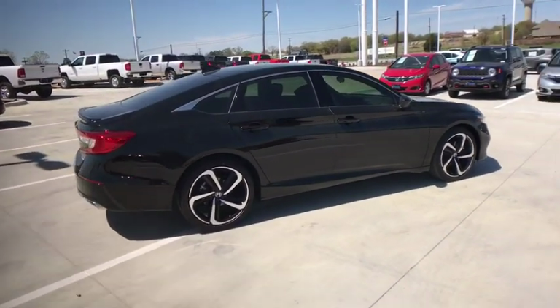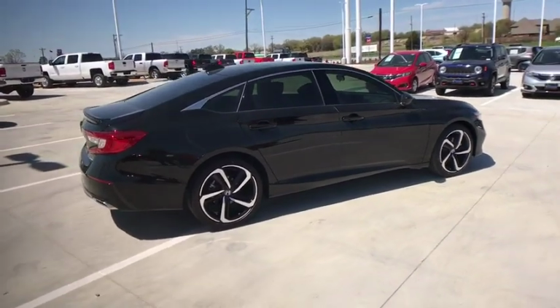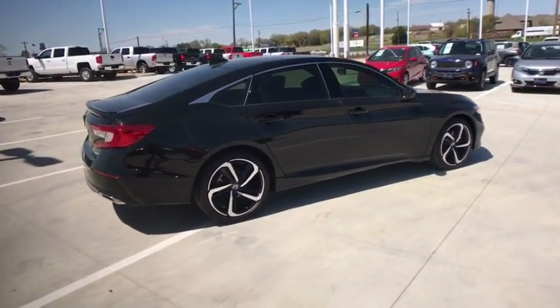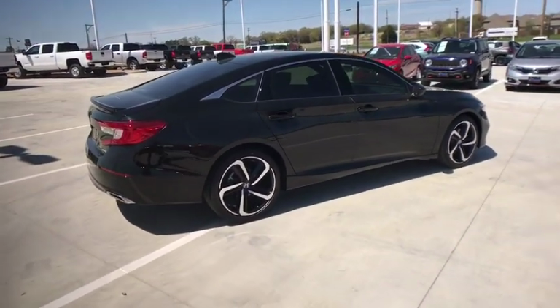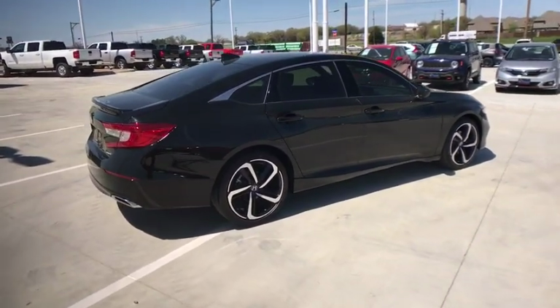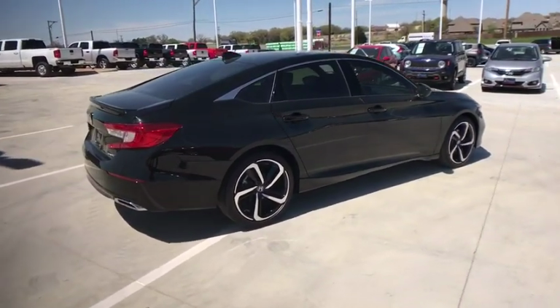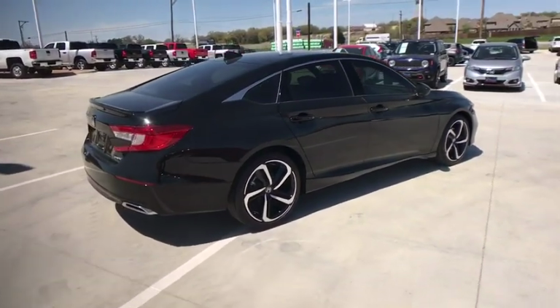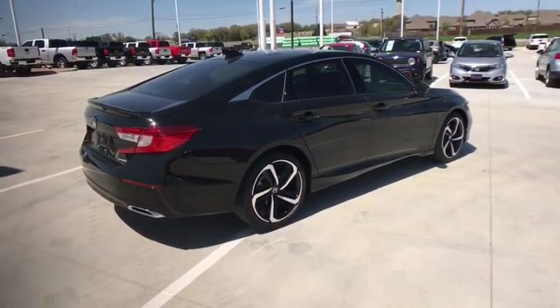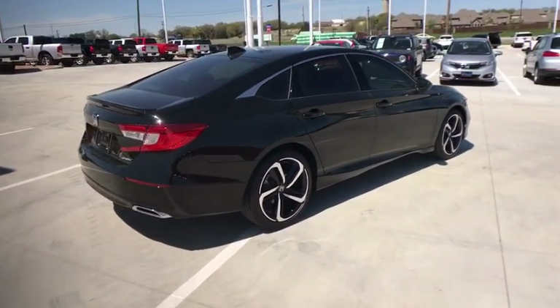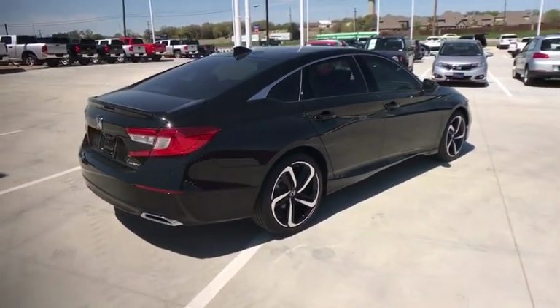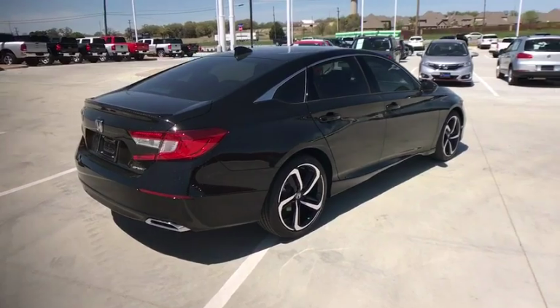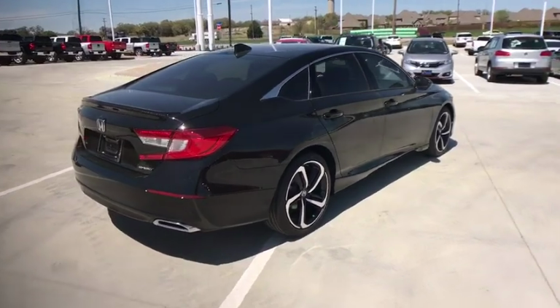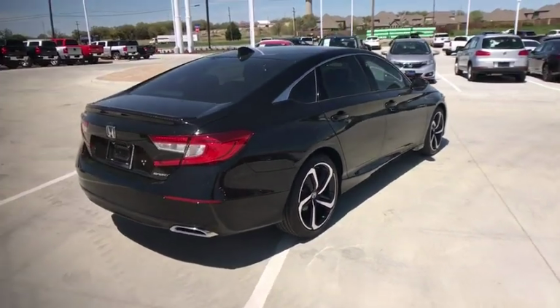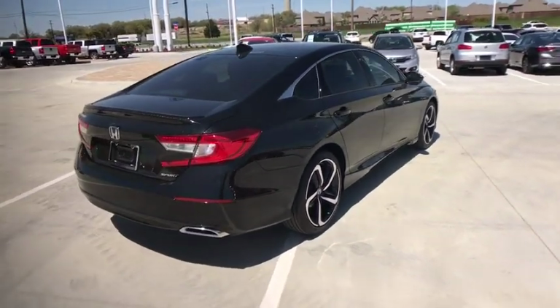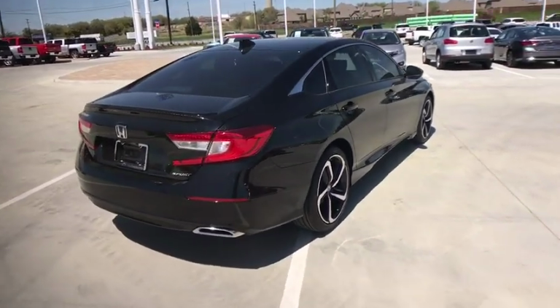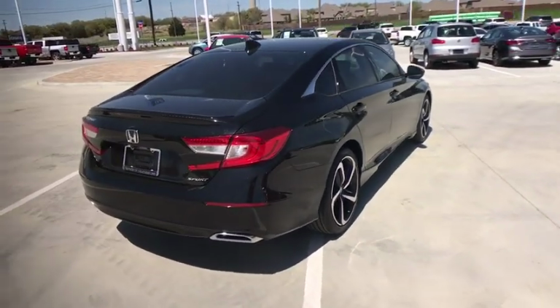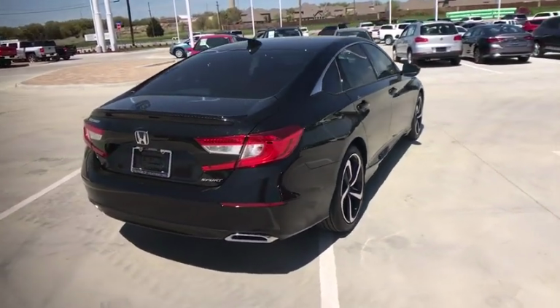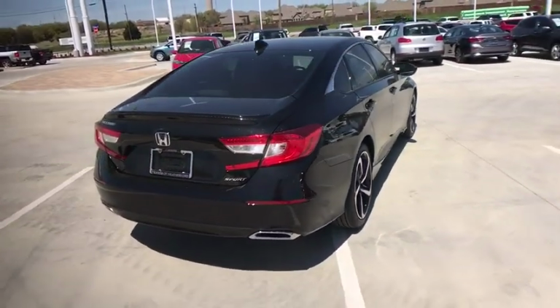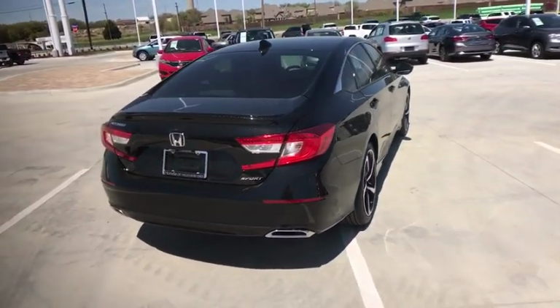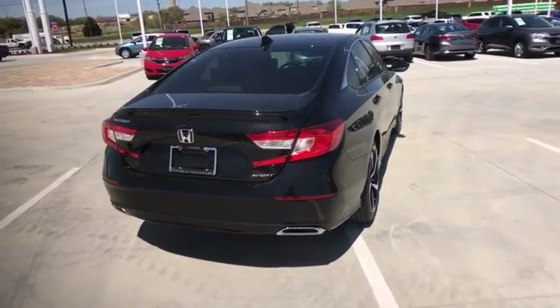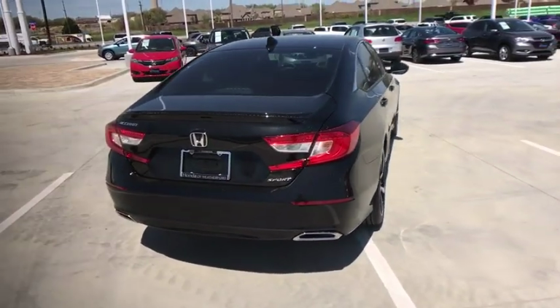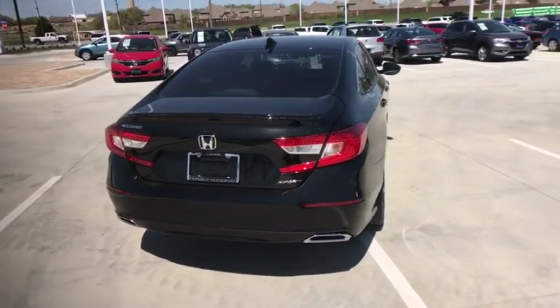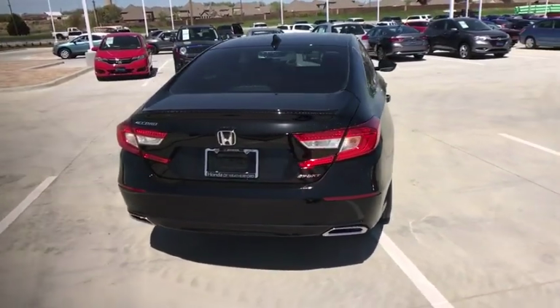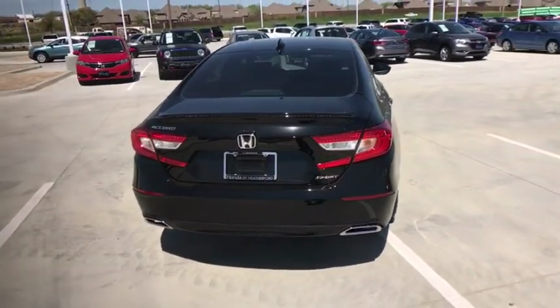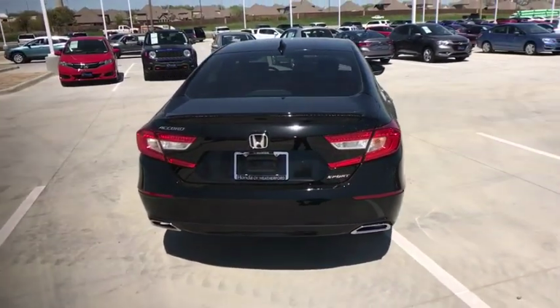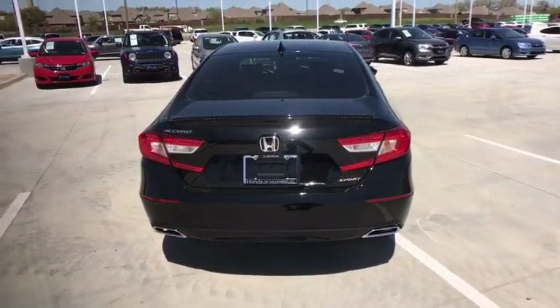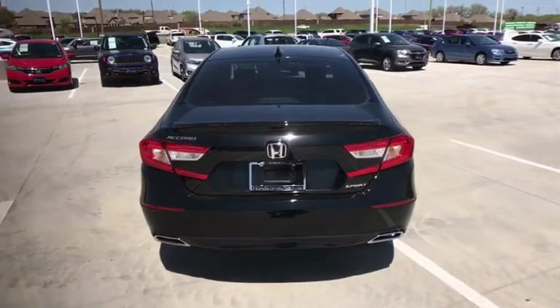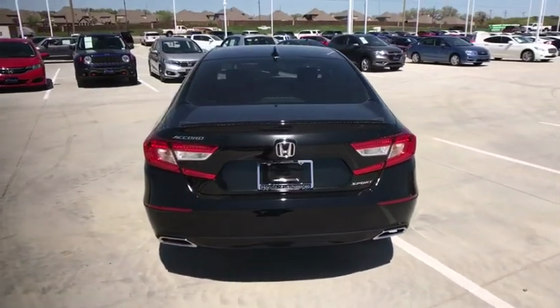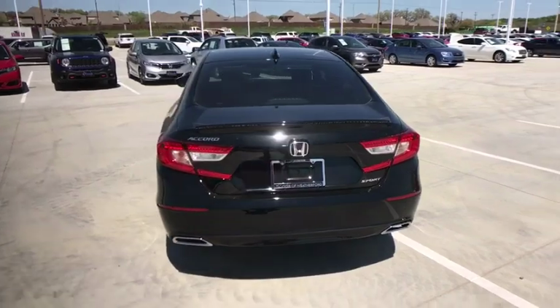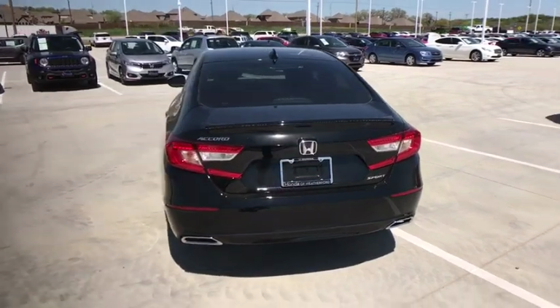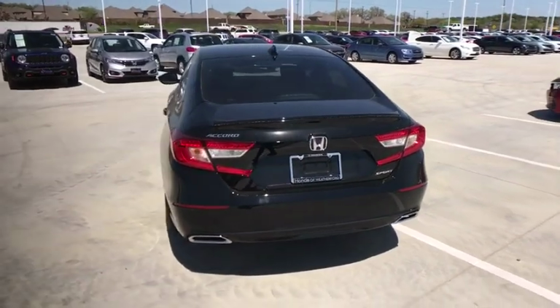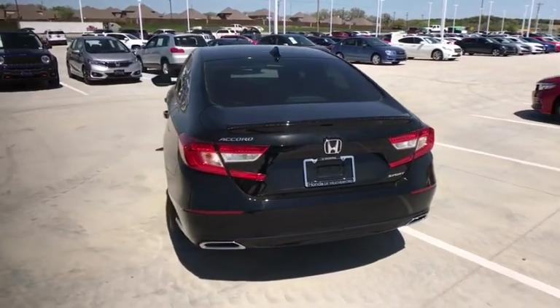Backup camera, anti-lock braking system, steering wheel audio controls, lane departure warning, keyless entry, stability control, traction control, Bluetooth.